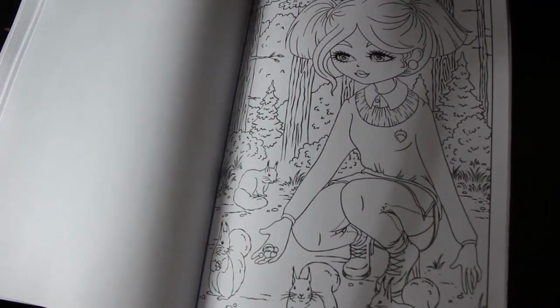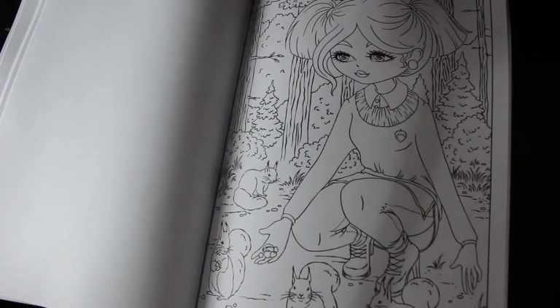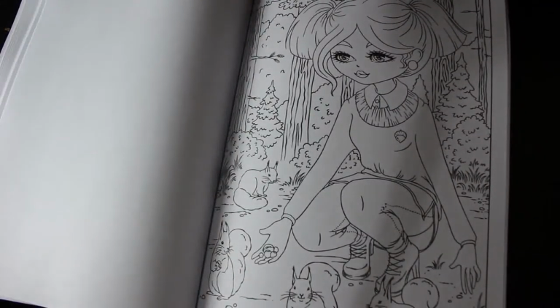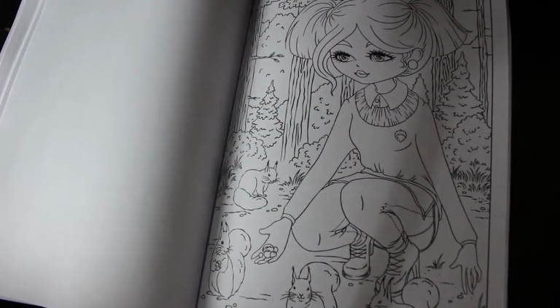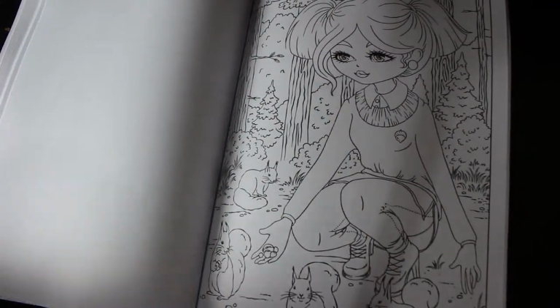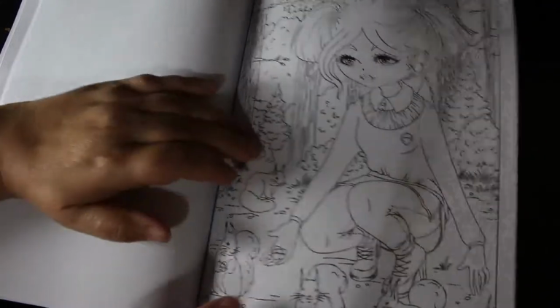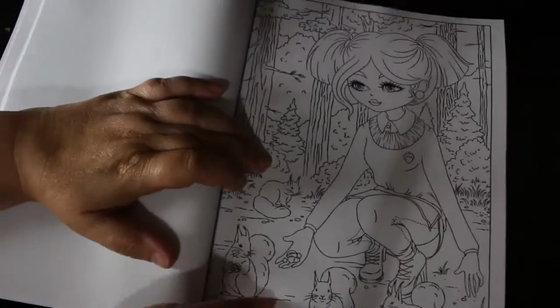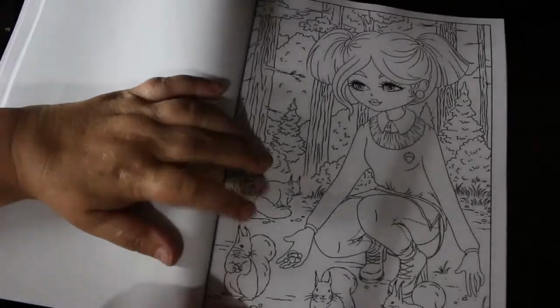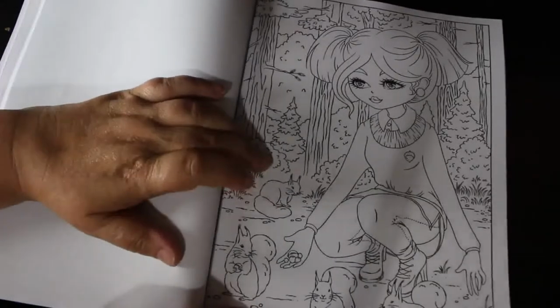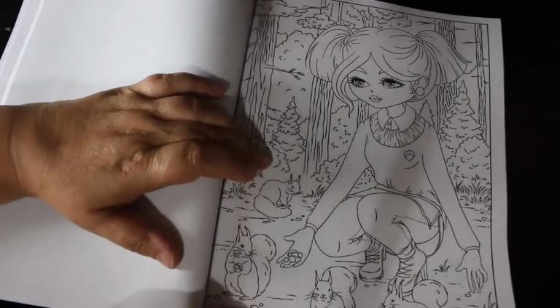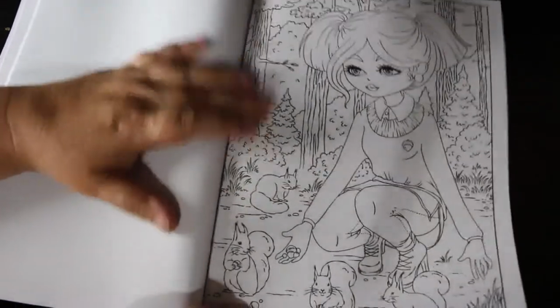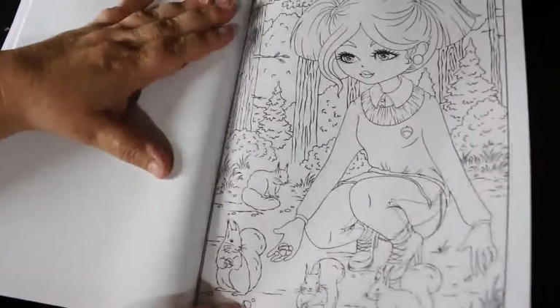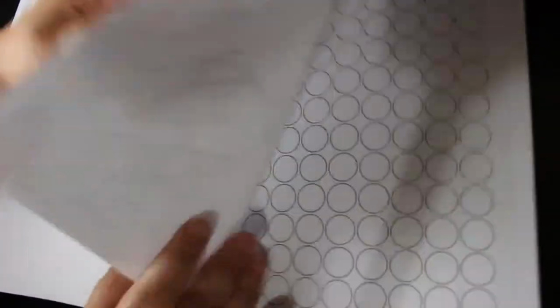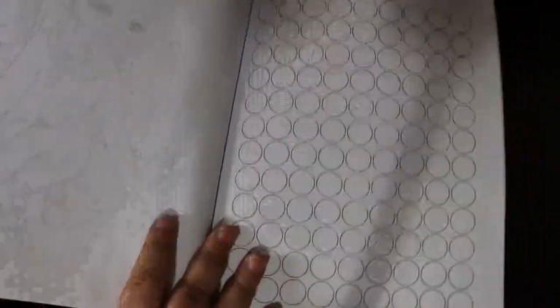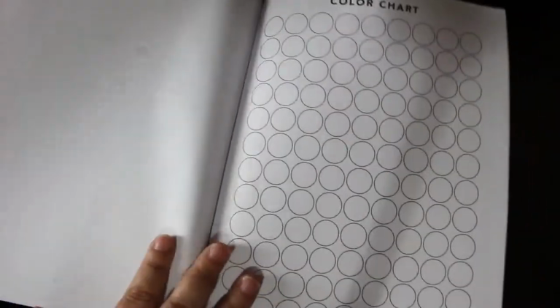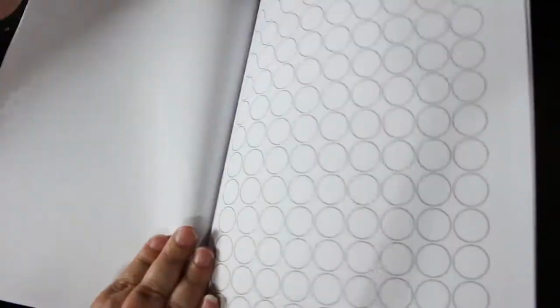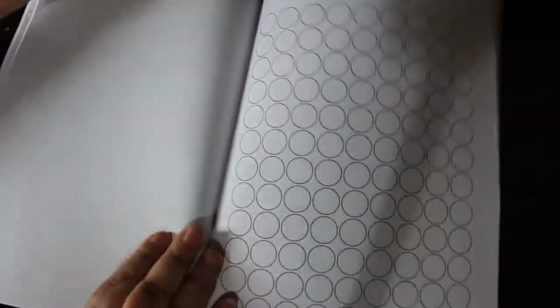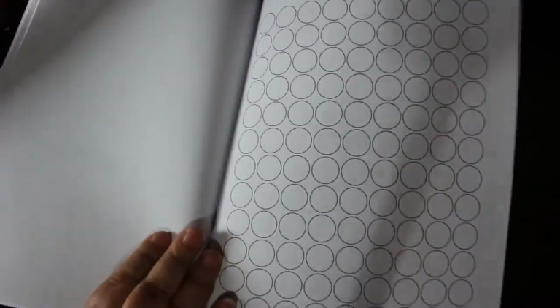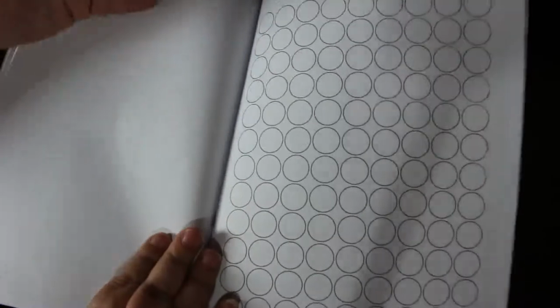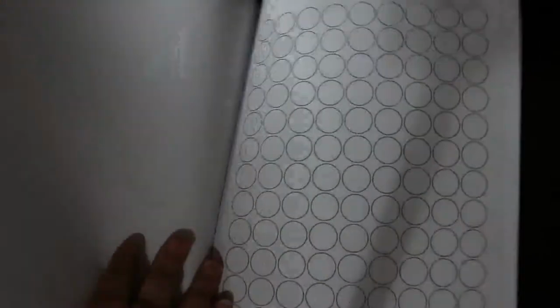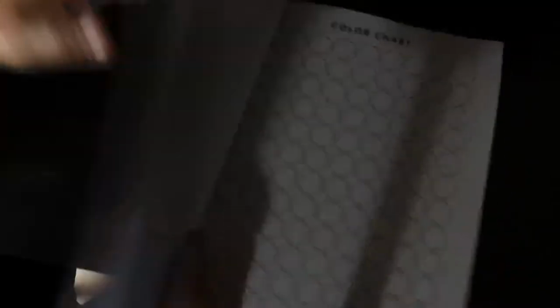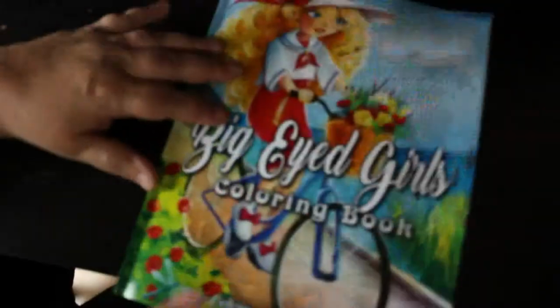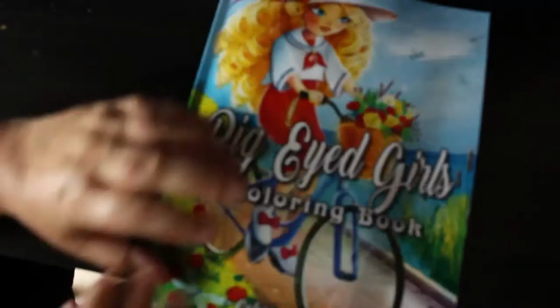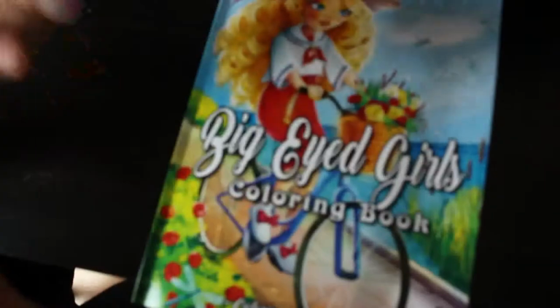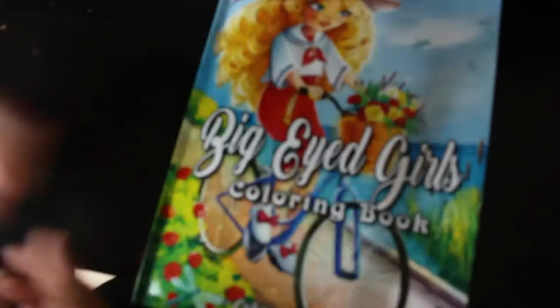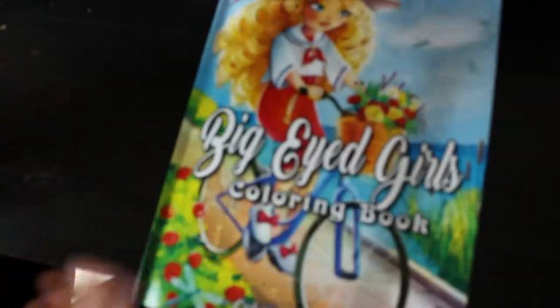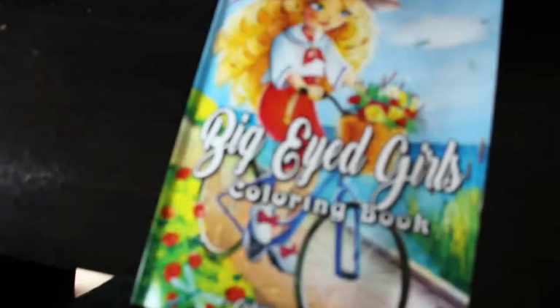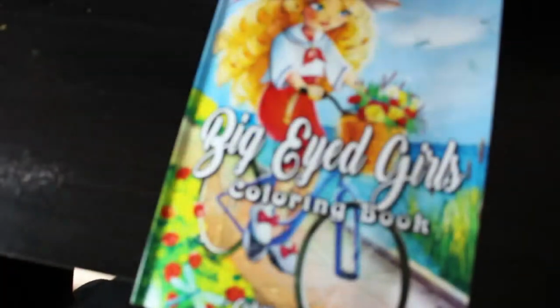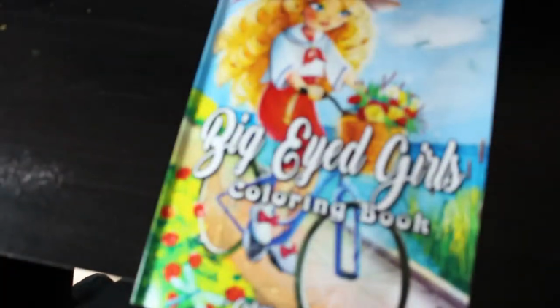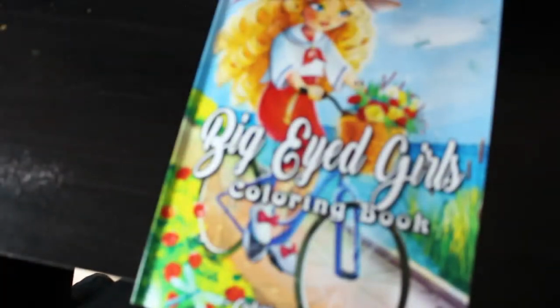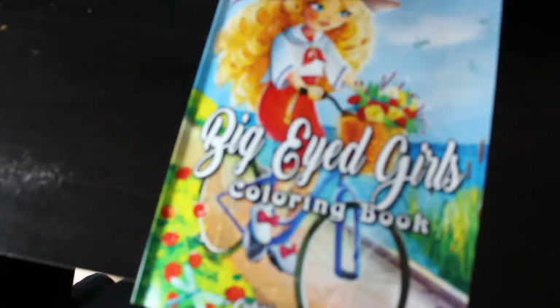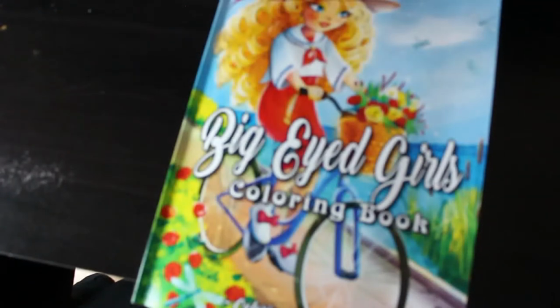Here we've got small squirrels — I know a place where you can actually feed squirrels and they will literally take nuts right out of your hand! In these books you only get one of each design — well, technically two because you get the small versions, but just one full-size page you can colour.